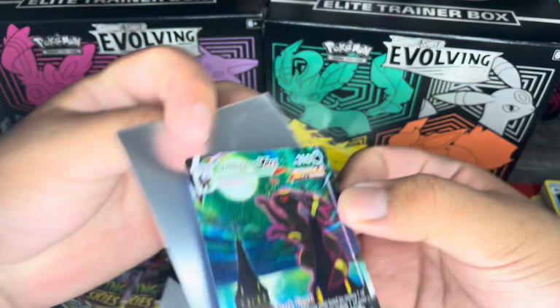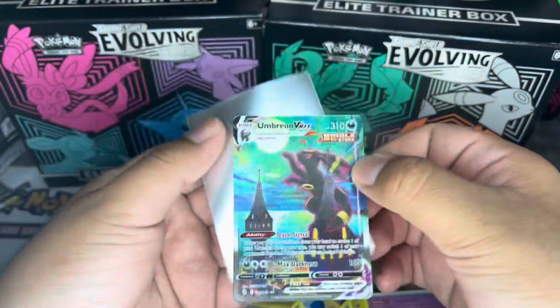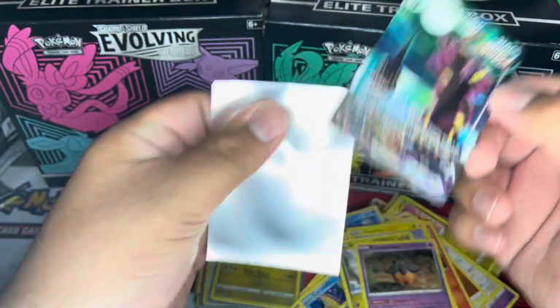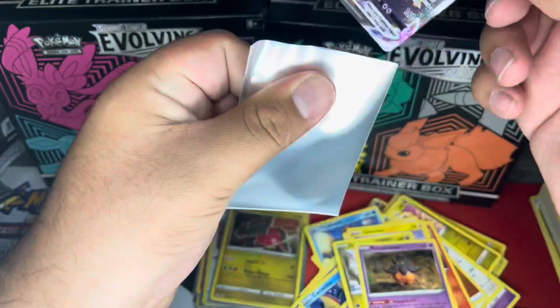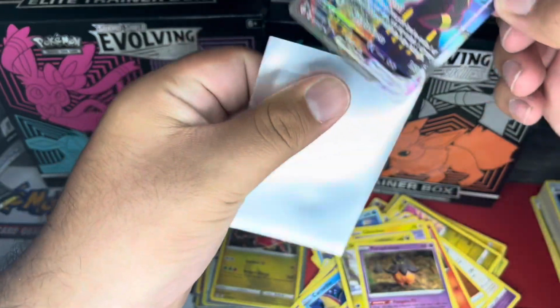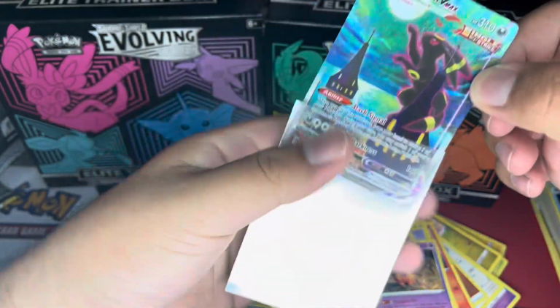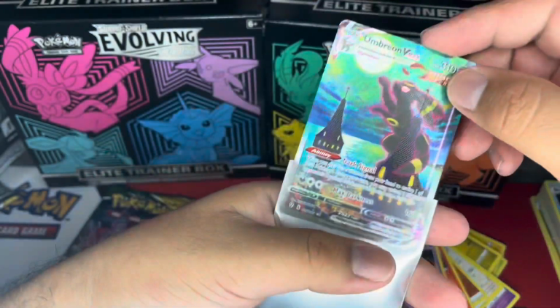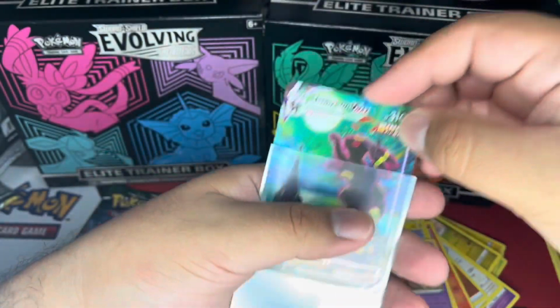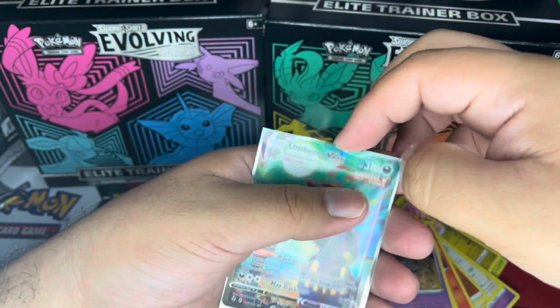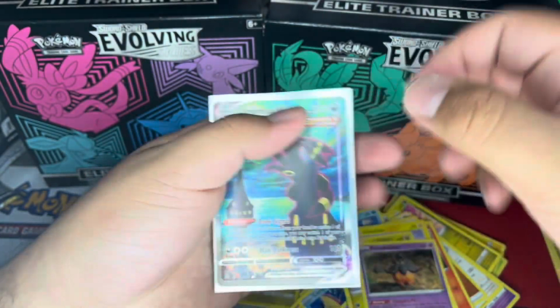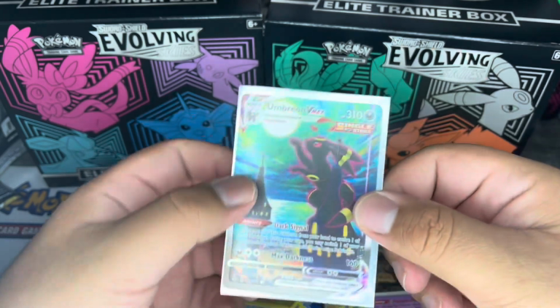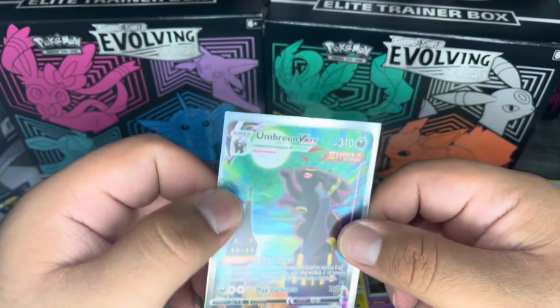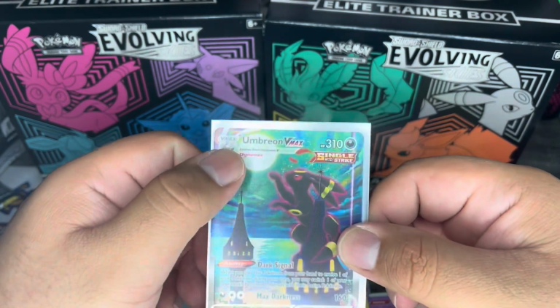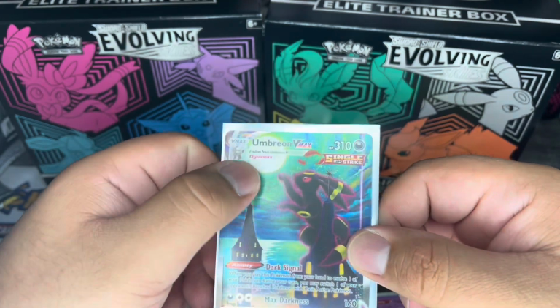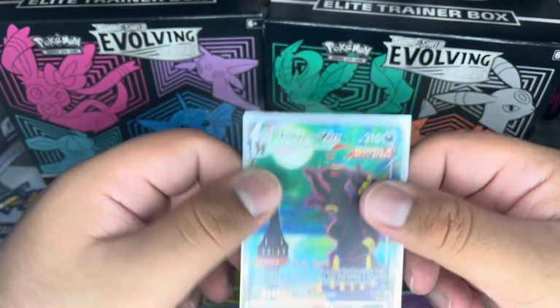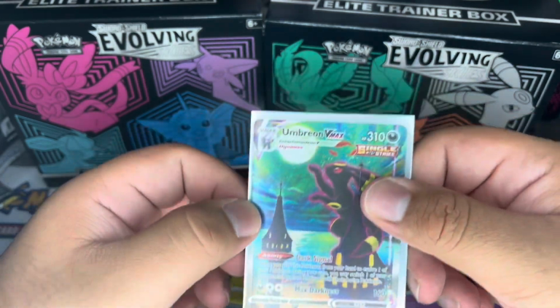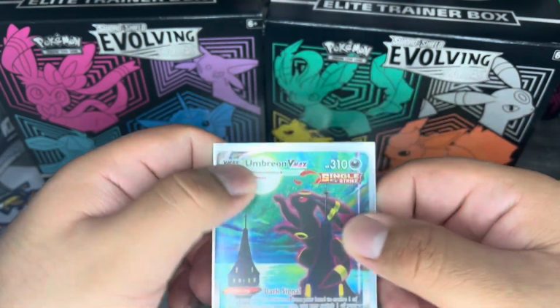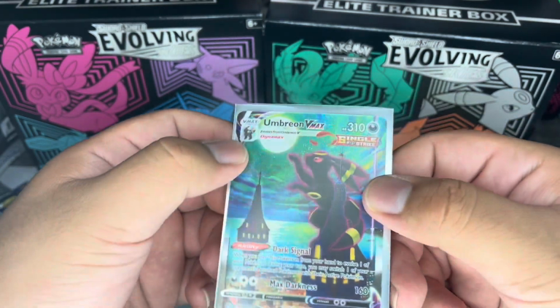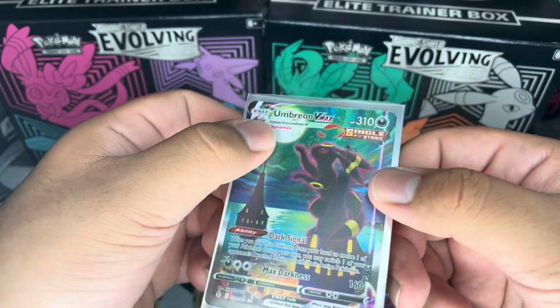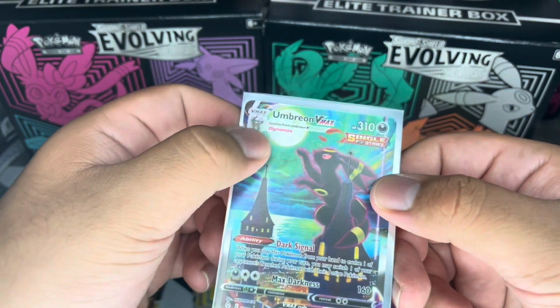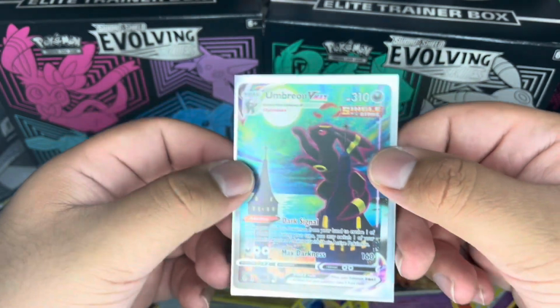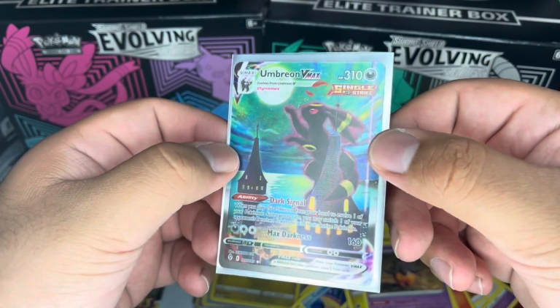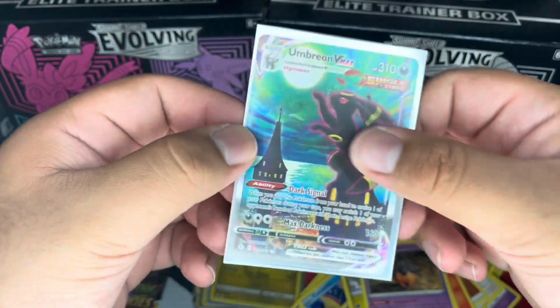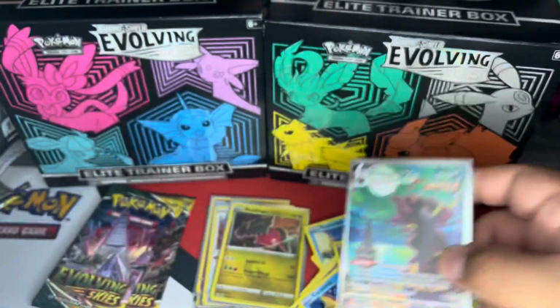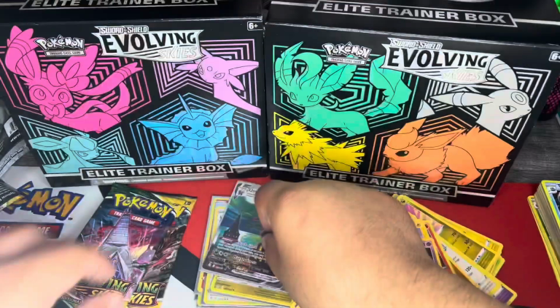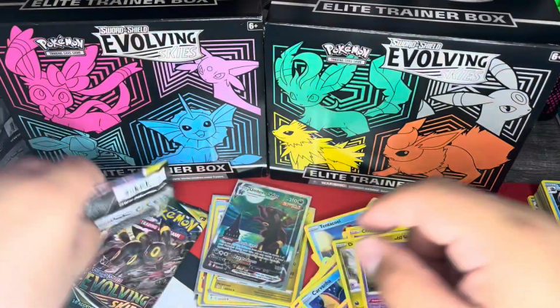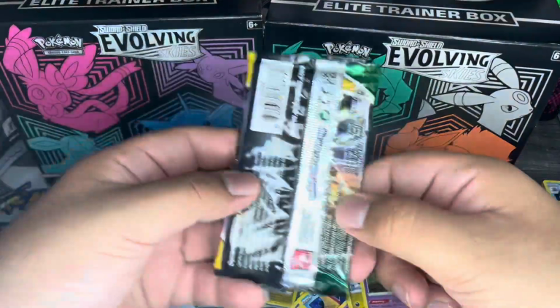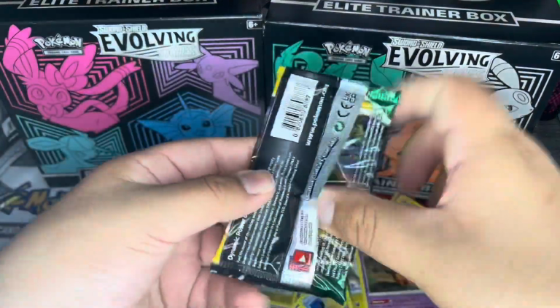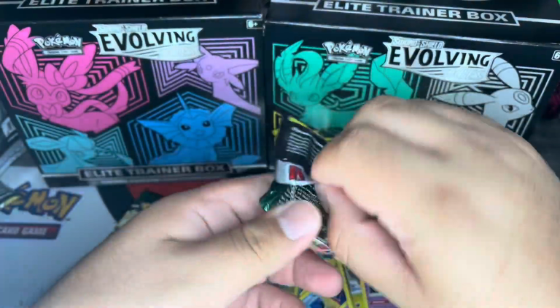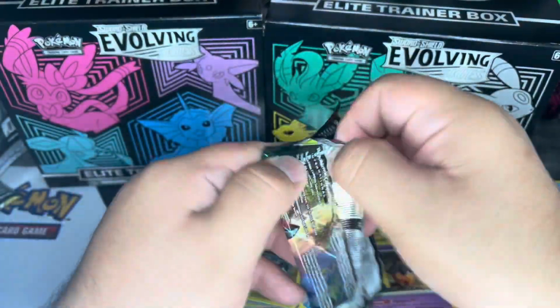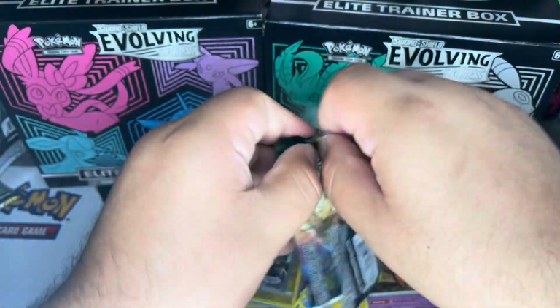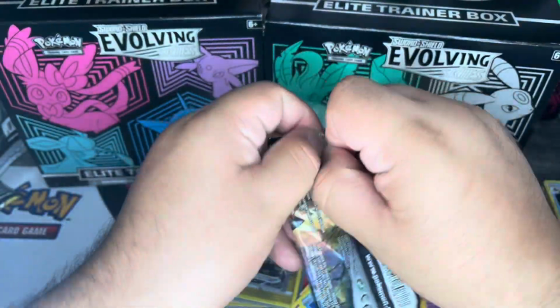That definitely just made the video. Let me go ahead and sleeve this up for sure. Such a beautiful card art — look at the Umbreon. It obviously evolves at night with the moon, just trying to reach it right there. Insane.